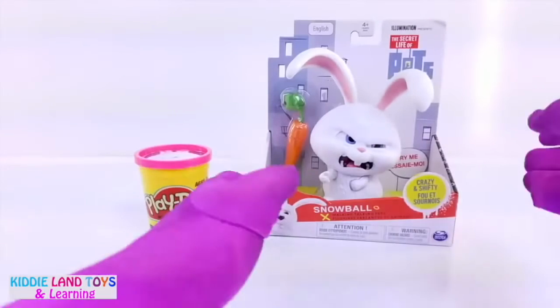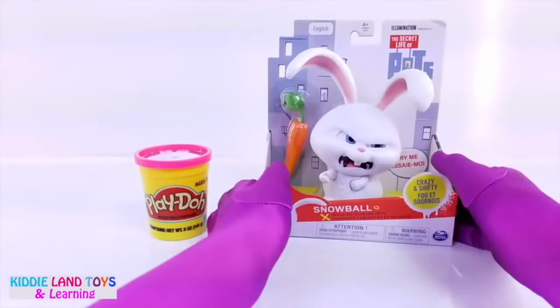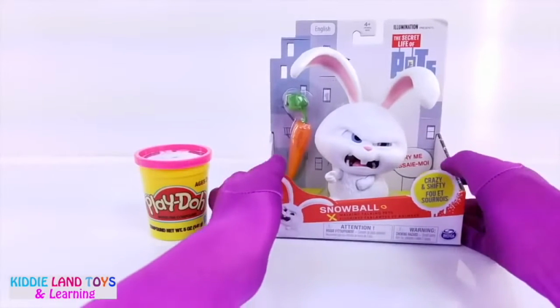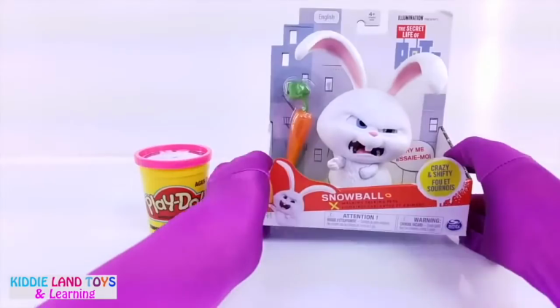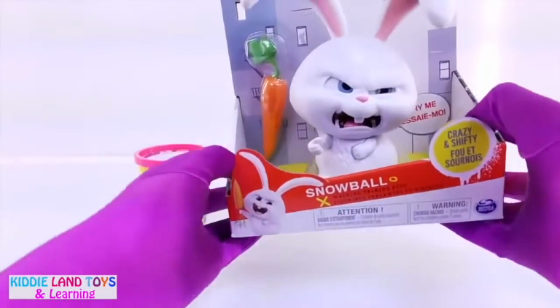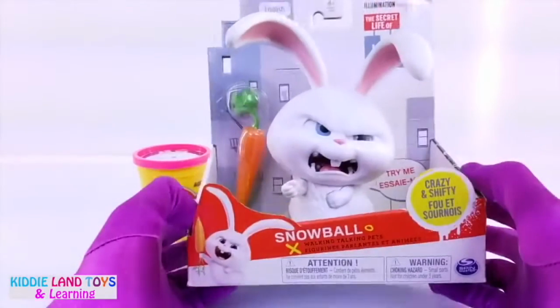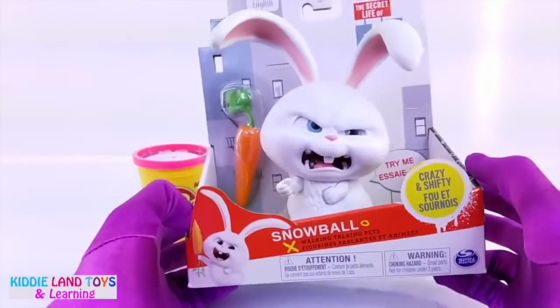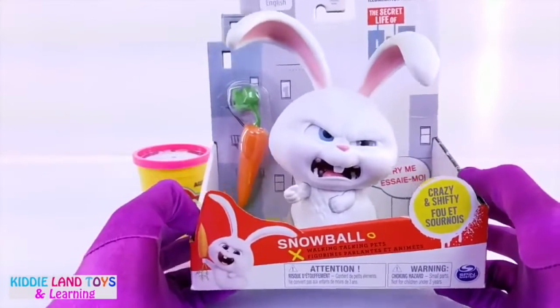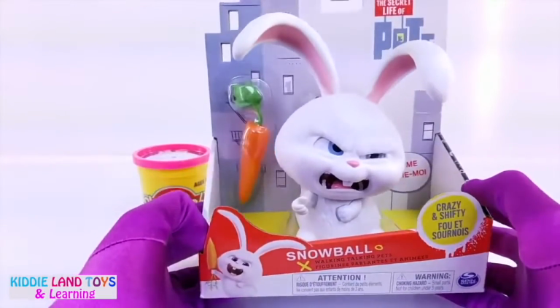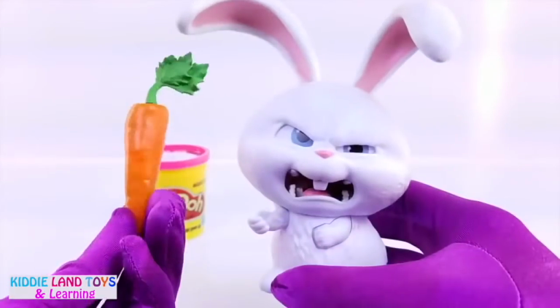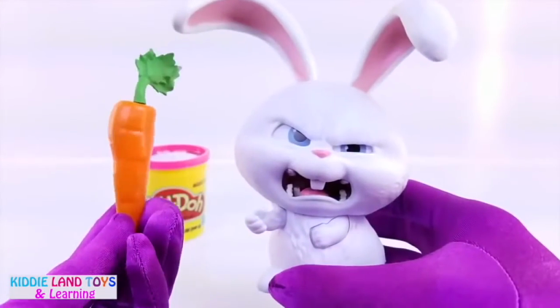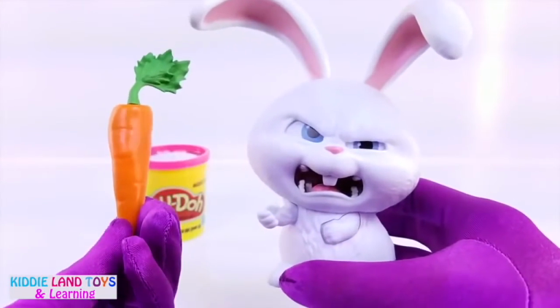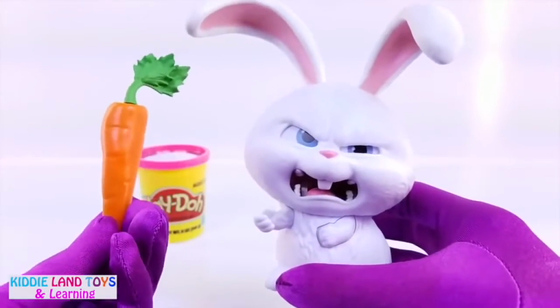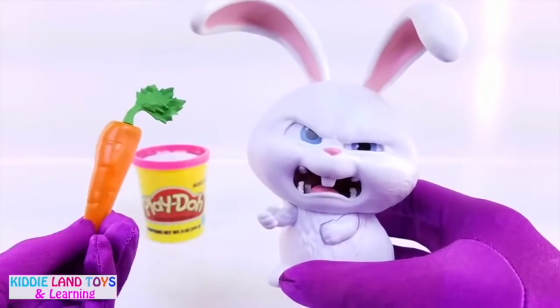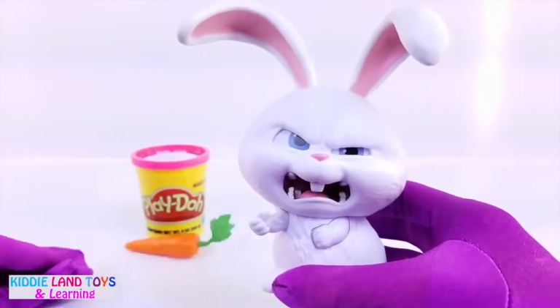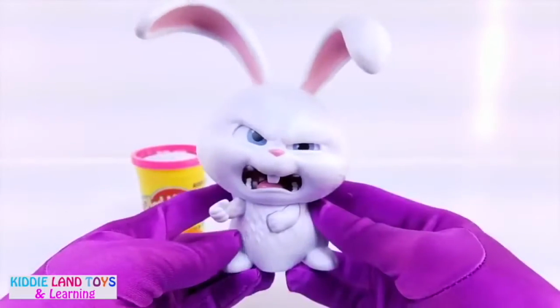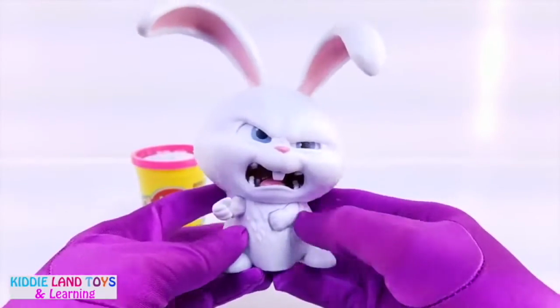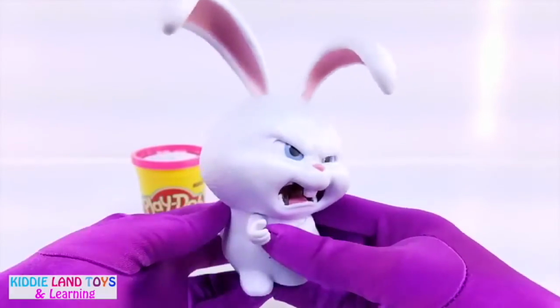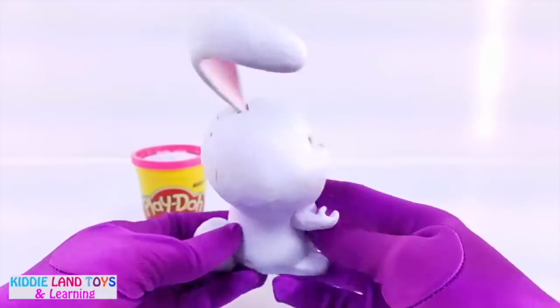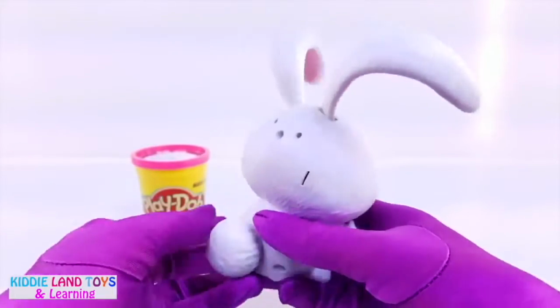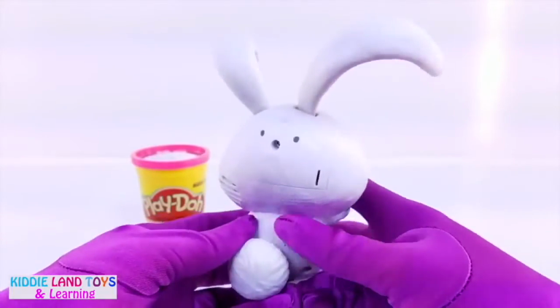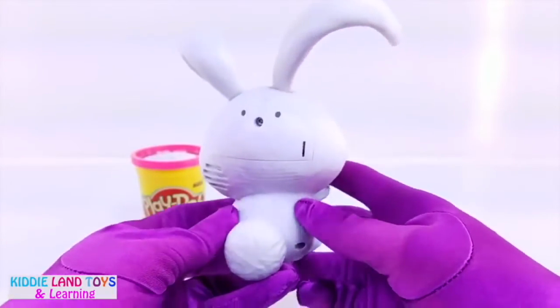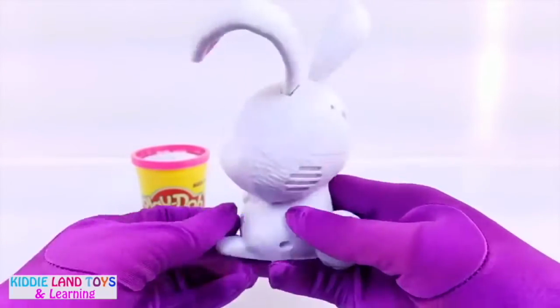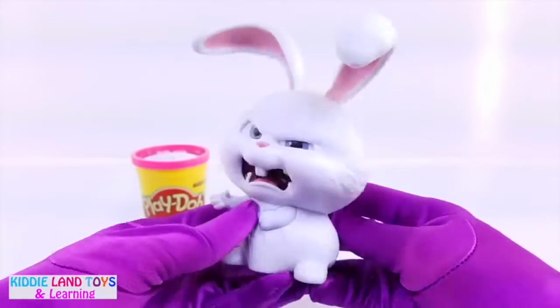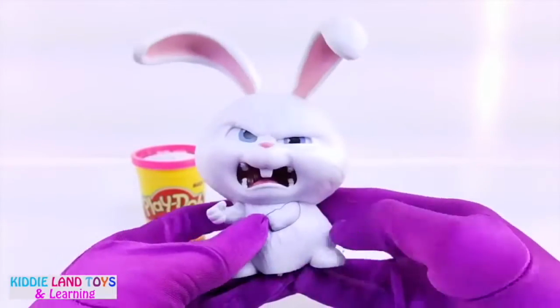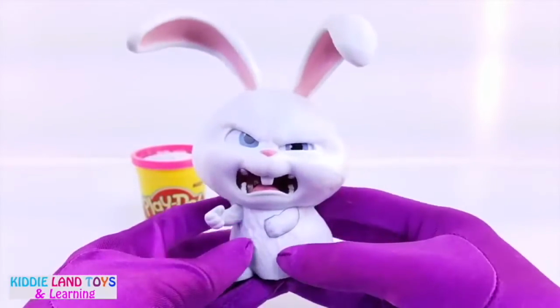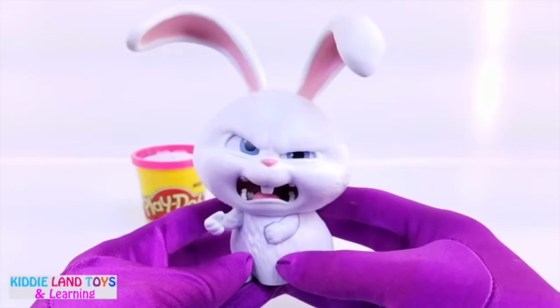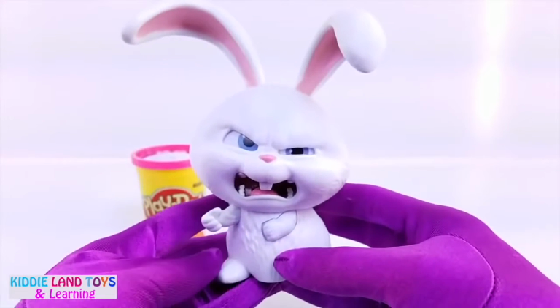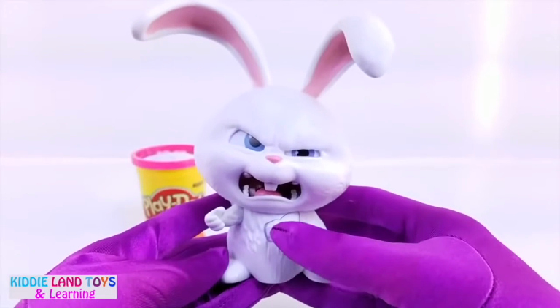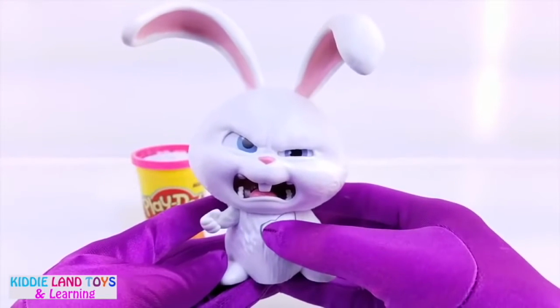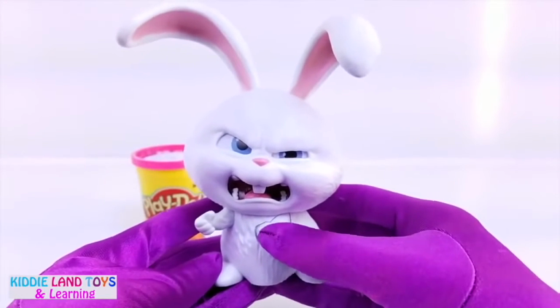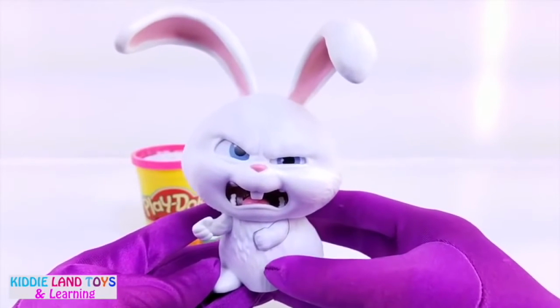First we have the adorable, crazy, and shifty Snowball. He comes with his favorite snack, a carrot. Snowball is a white rabbit with long ears, small paws, and a fluffy tail. We can make him walk and talk by pressing his paw.